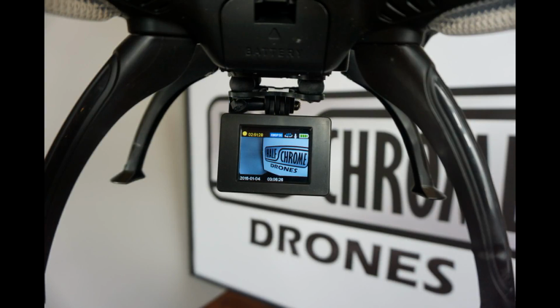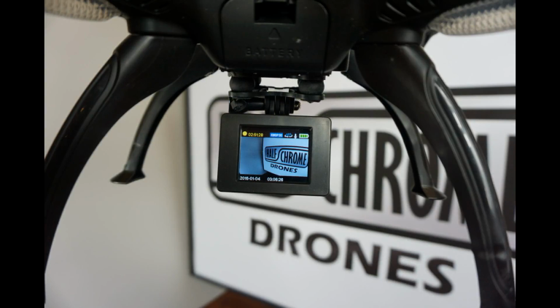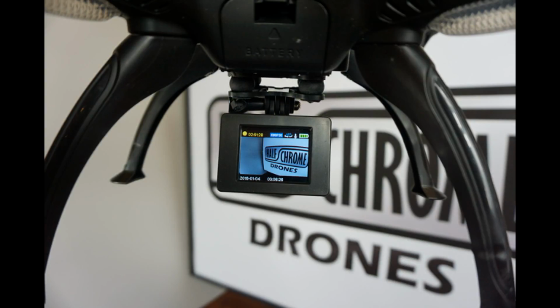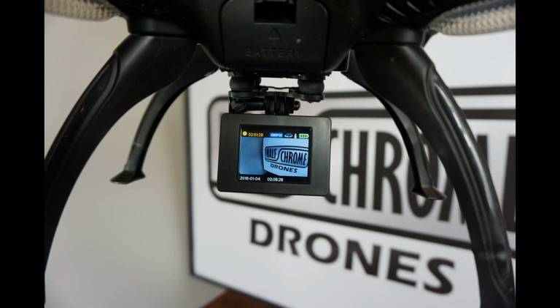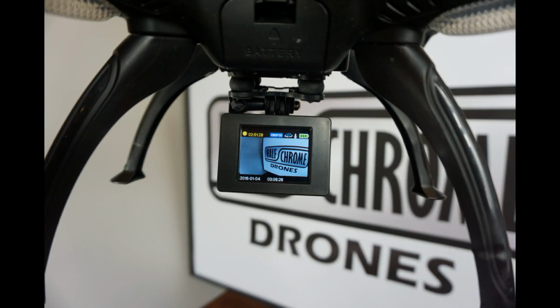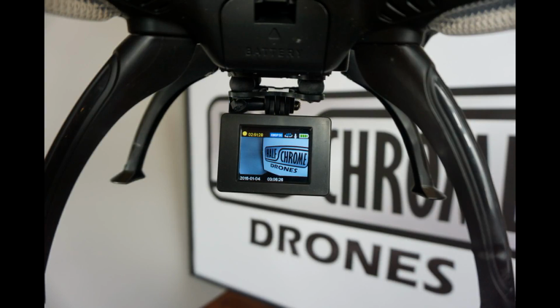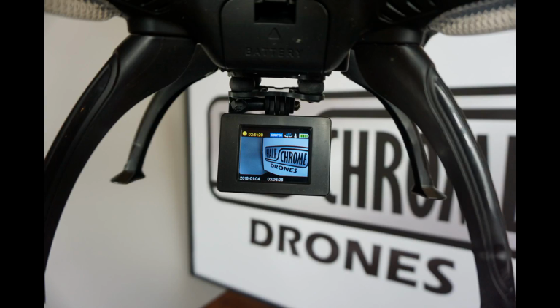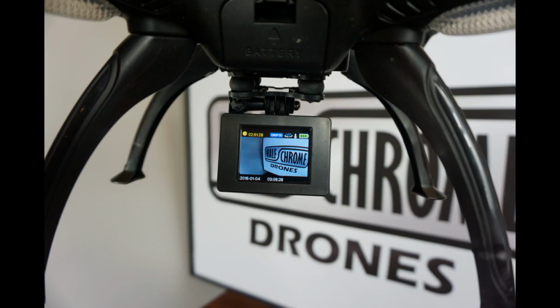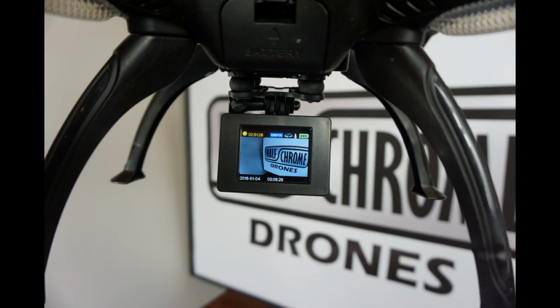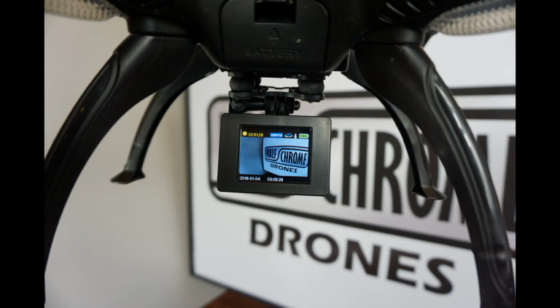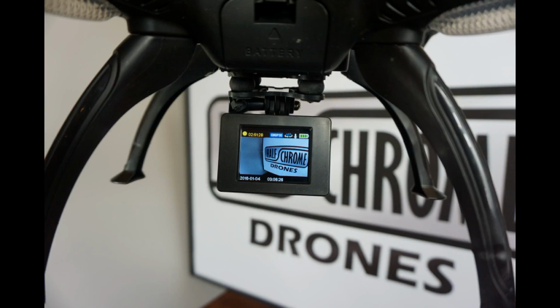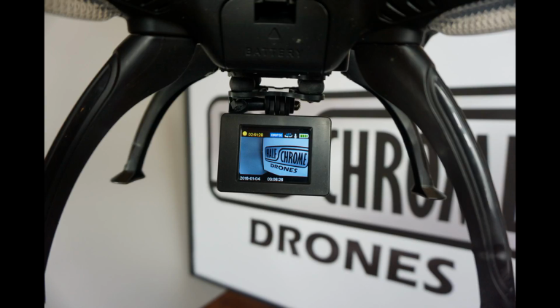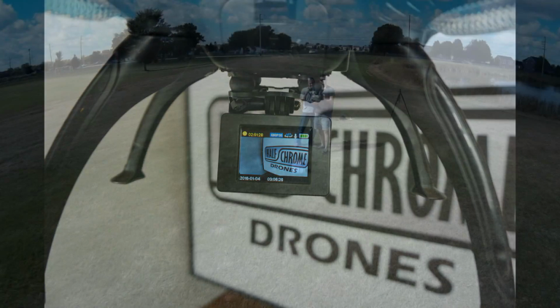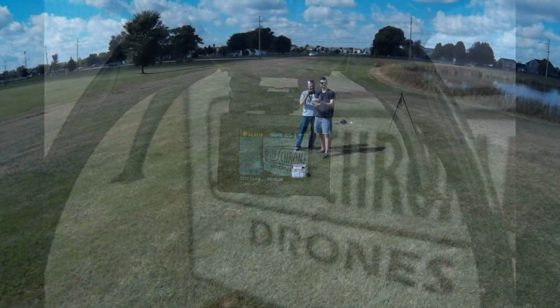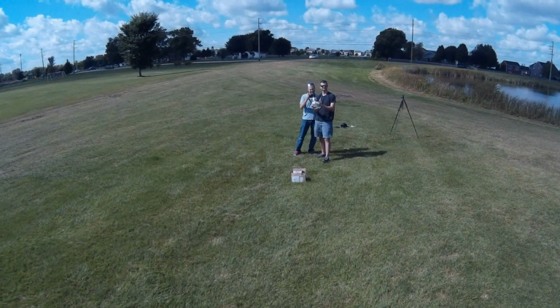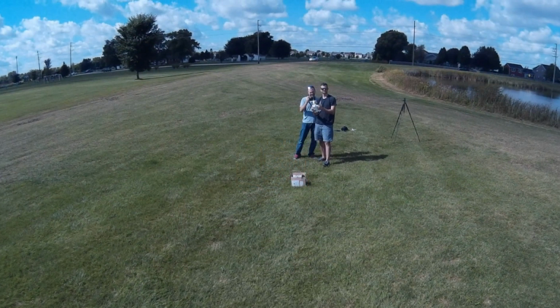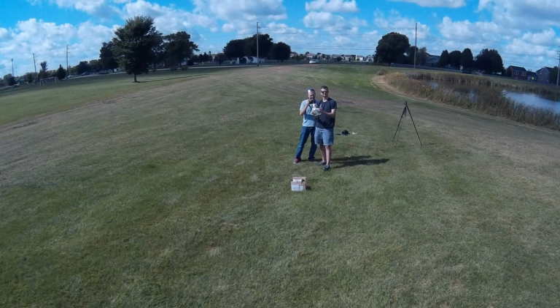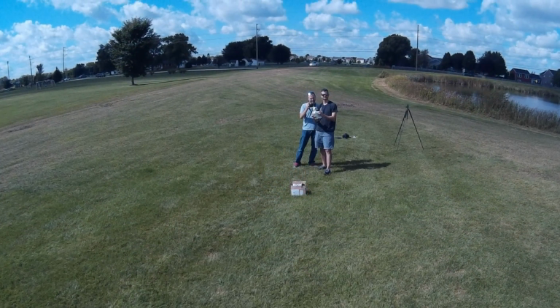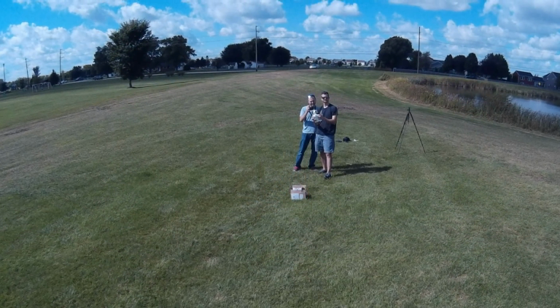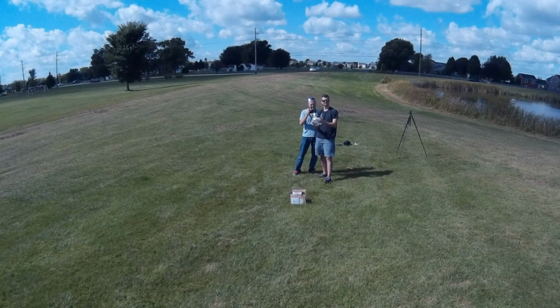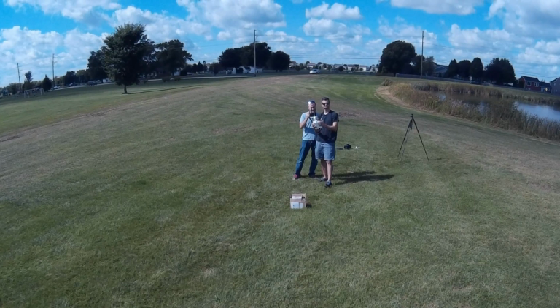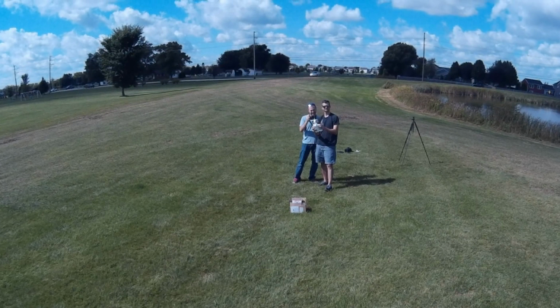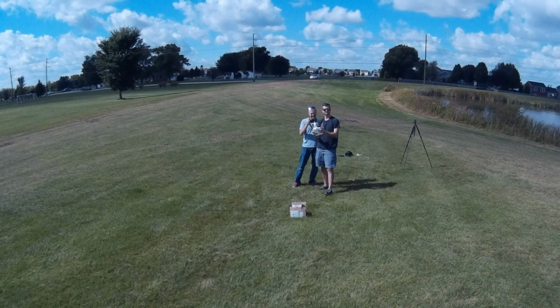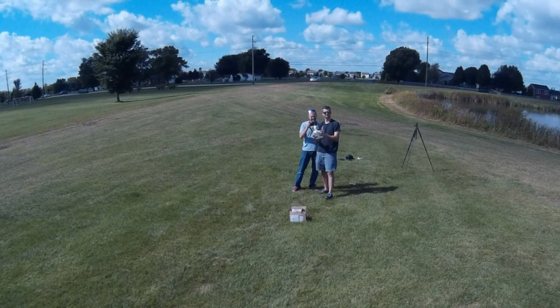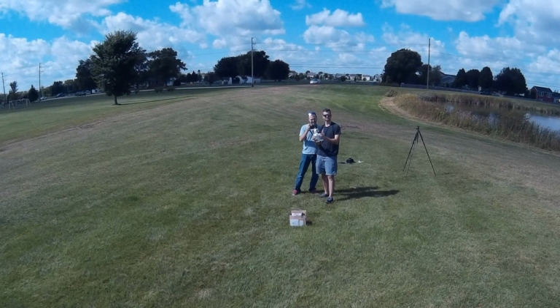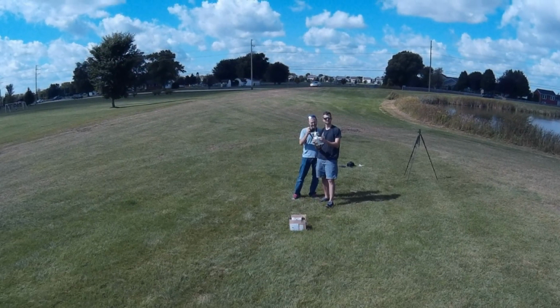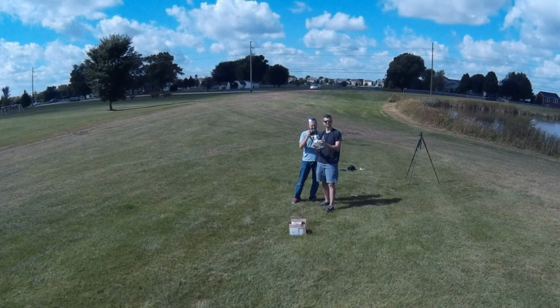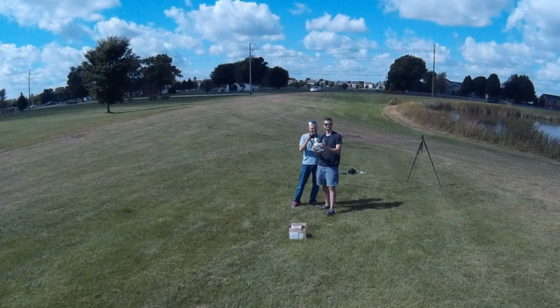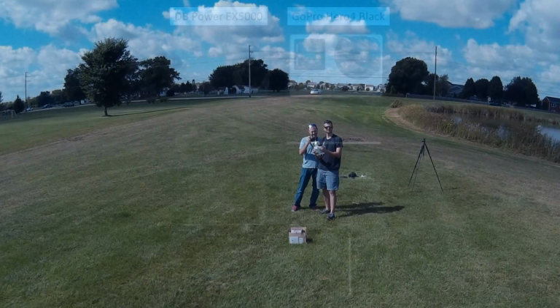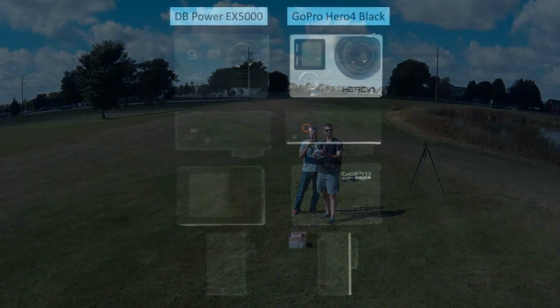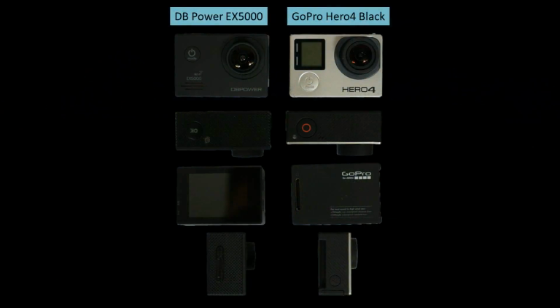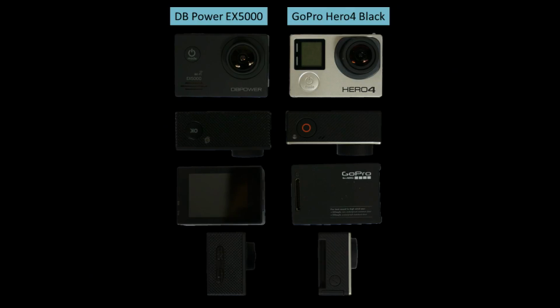The DB Power does come with a nice screen, which is a major benefit compared to the Hero 4 from GoPro. It also has Wi-Fi capability that works up to 50 feet in our testing — you can use that to line up selfies.